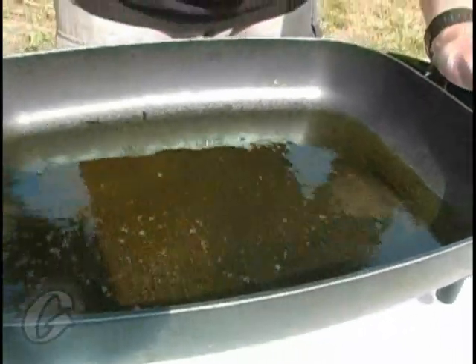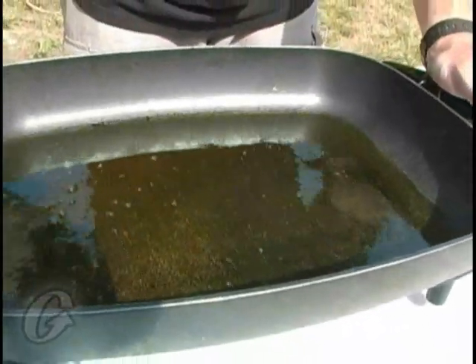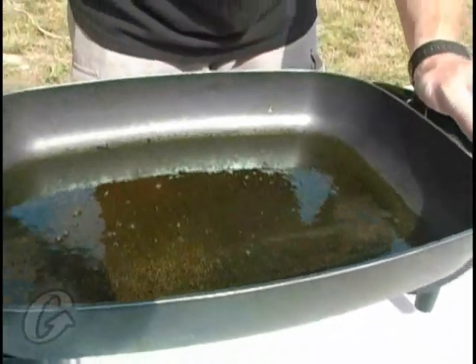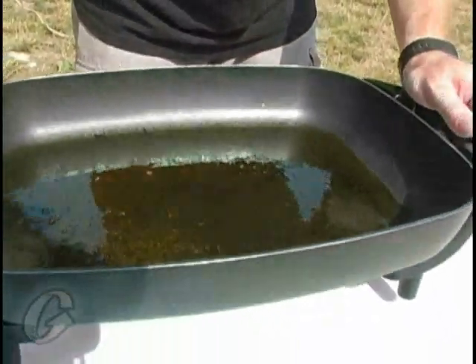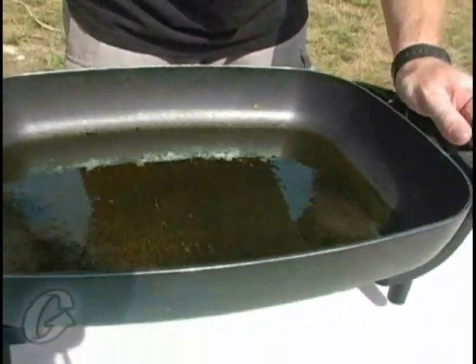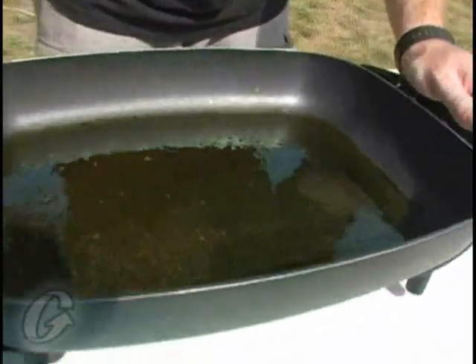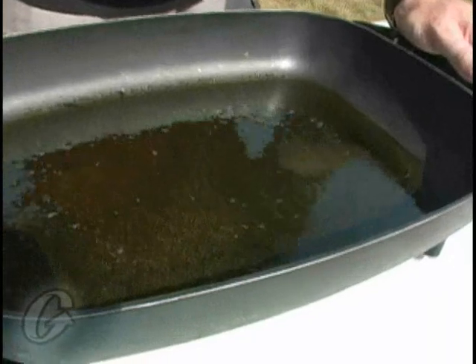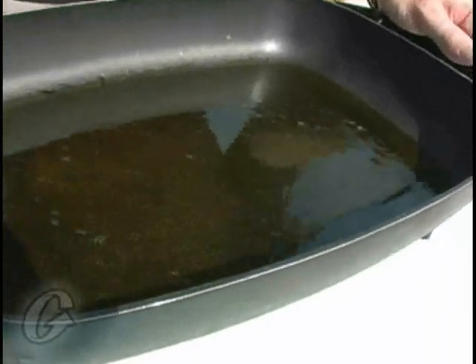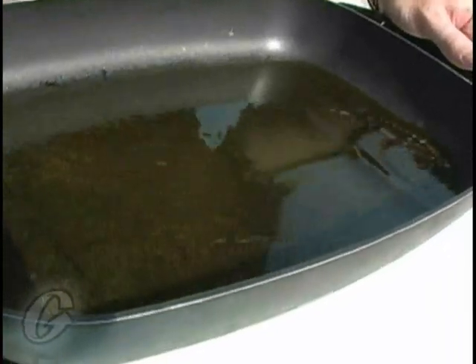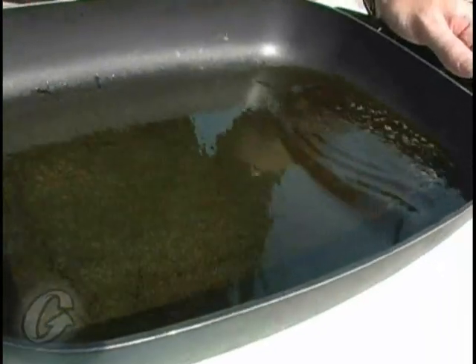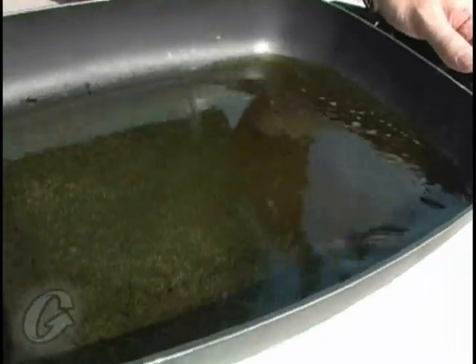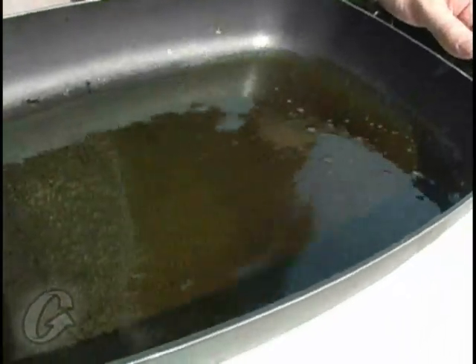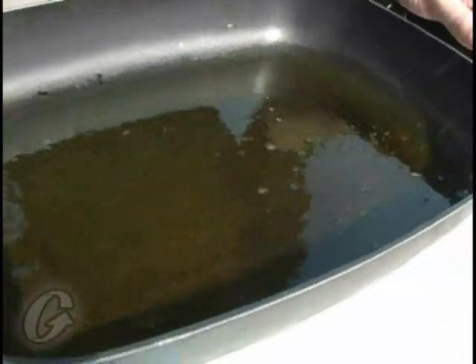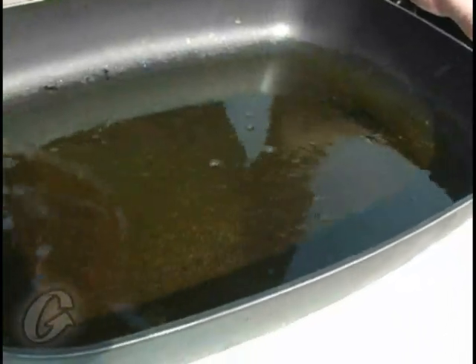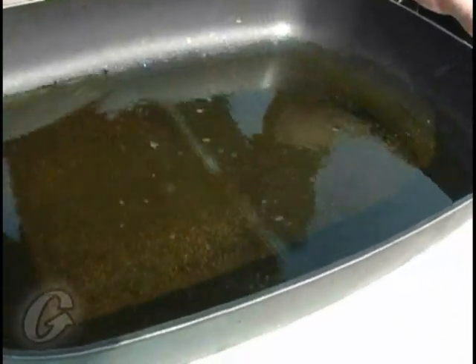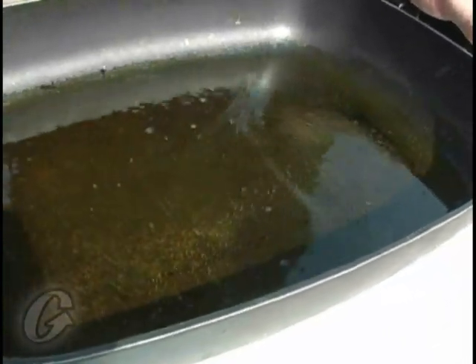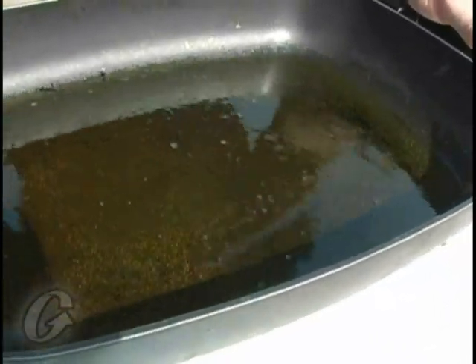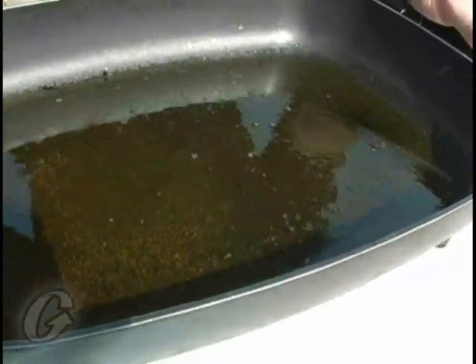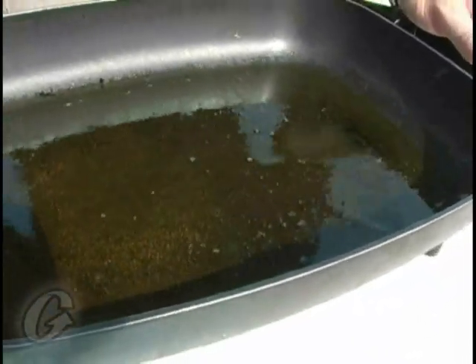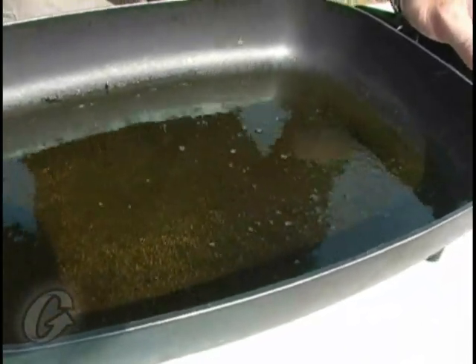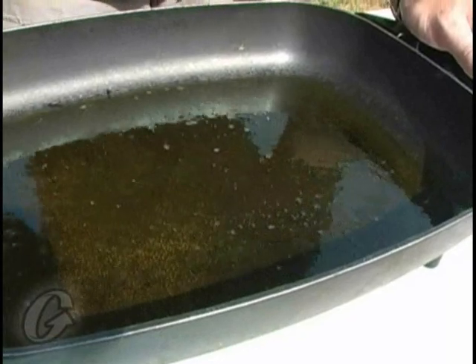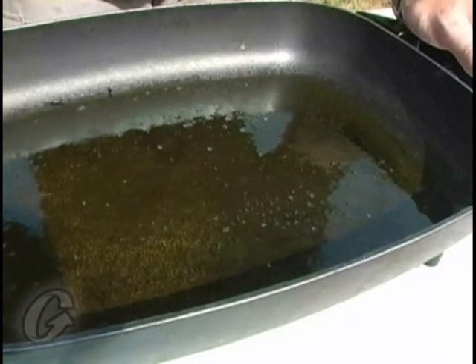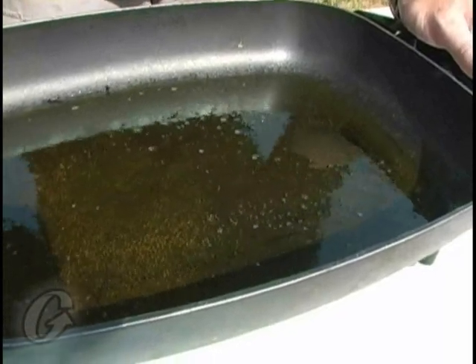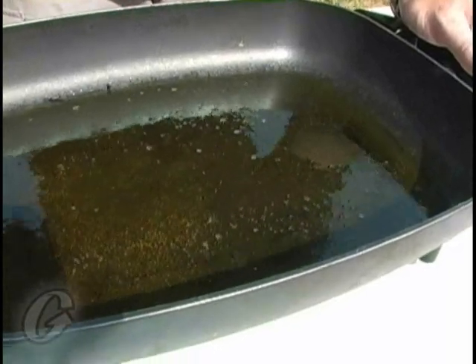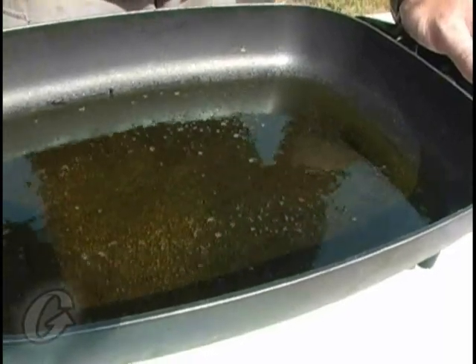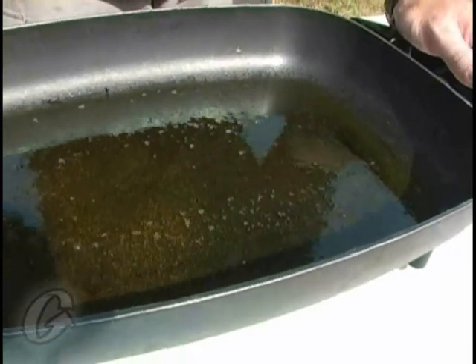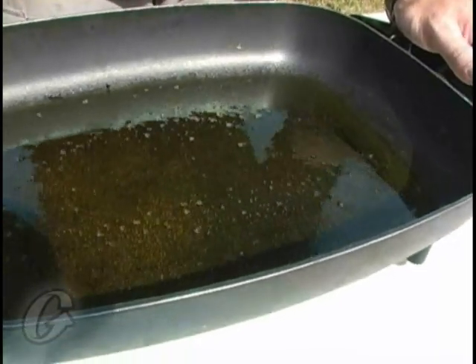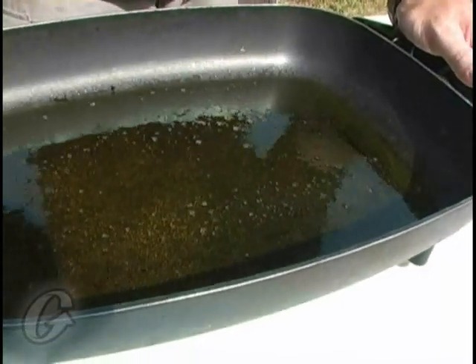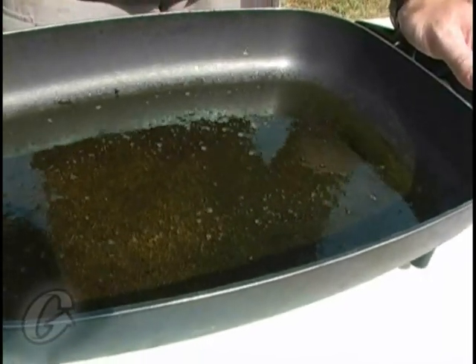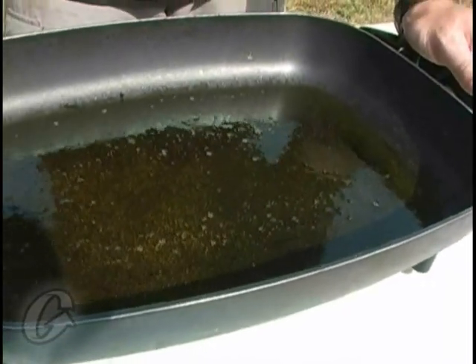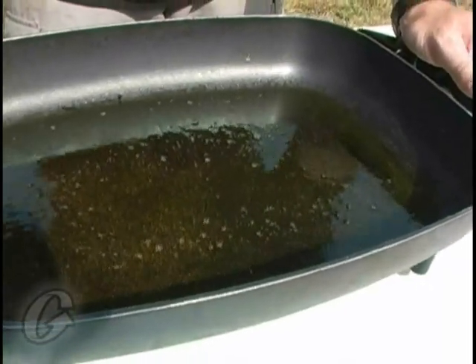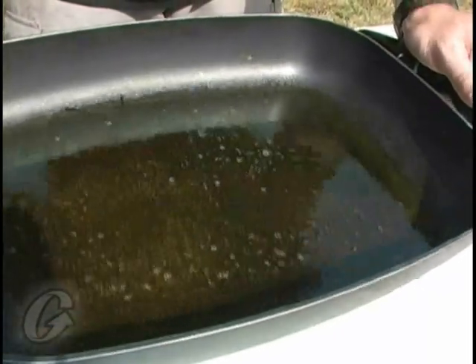See that — we've got bubbles forming and there's definitely some moisture in that oil. What's happening is because of that heat, it's turning to steam and causing those bubbles to float to the top.